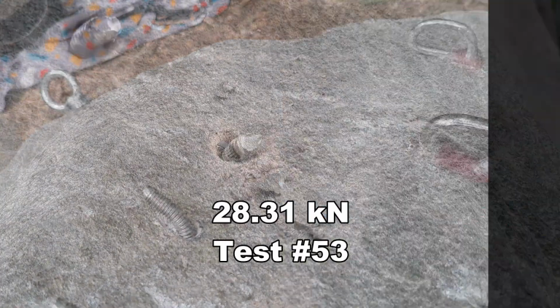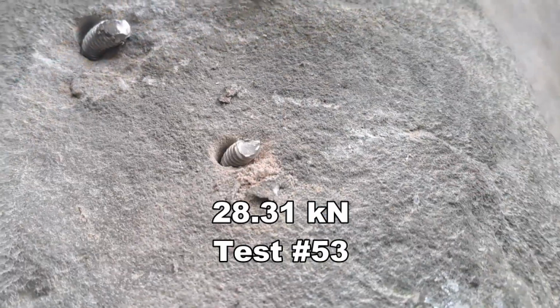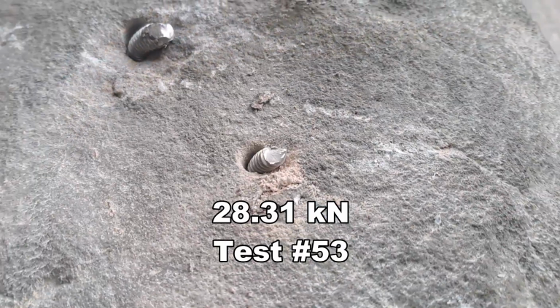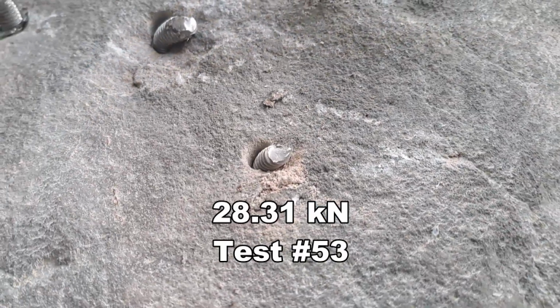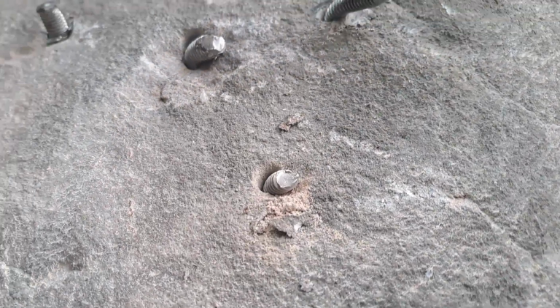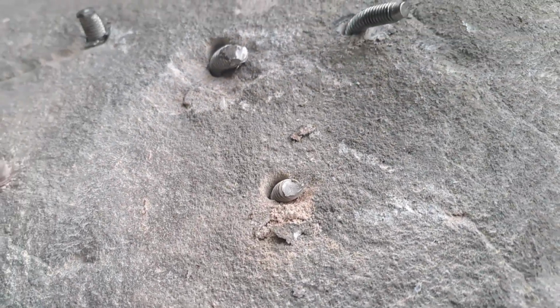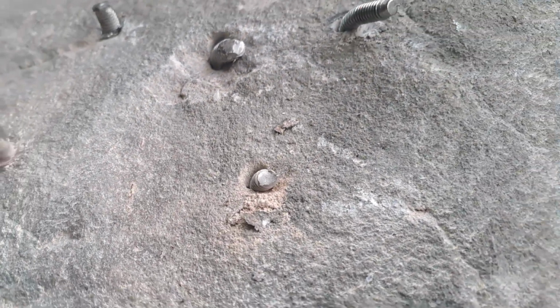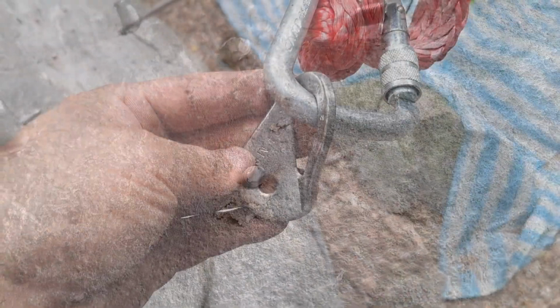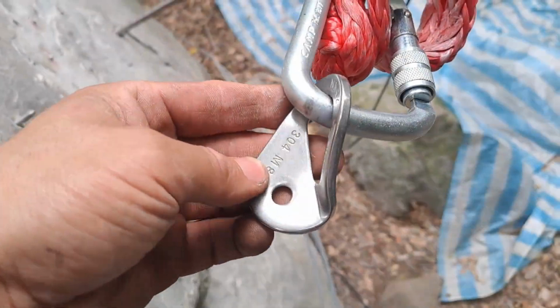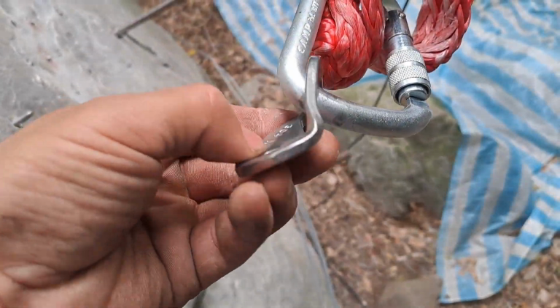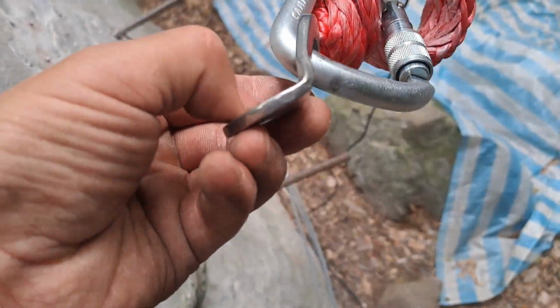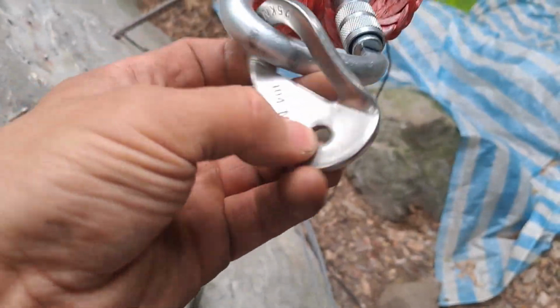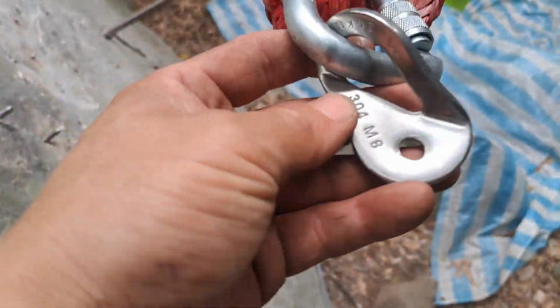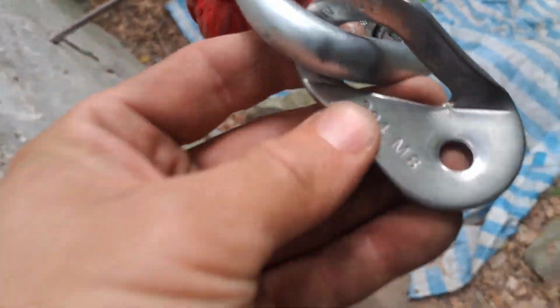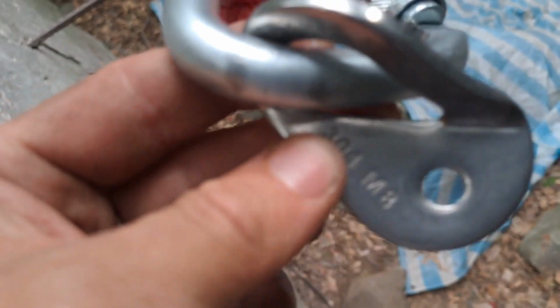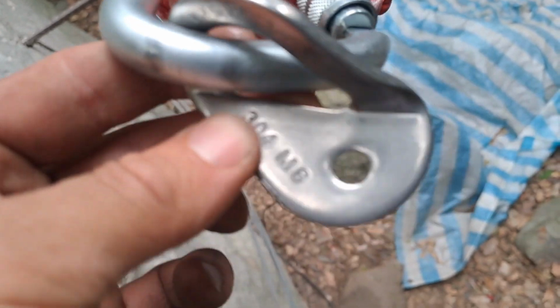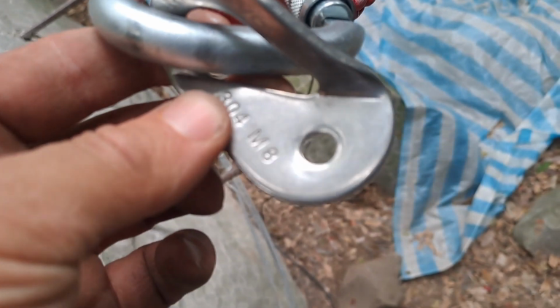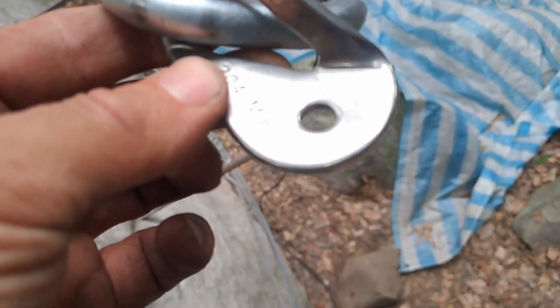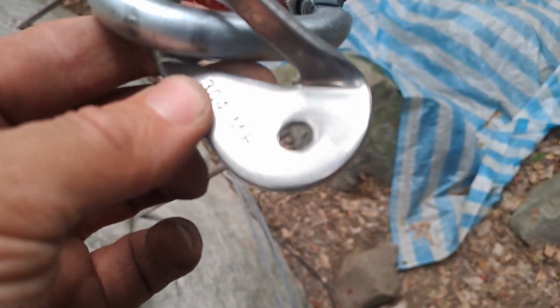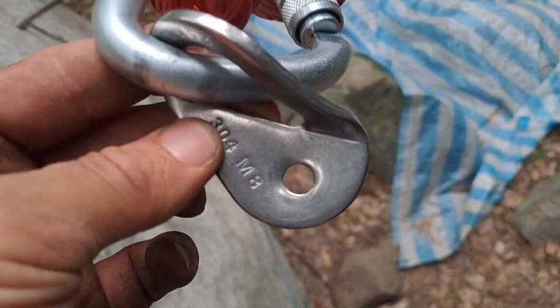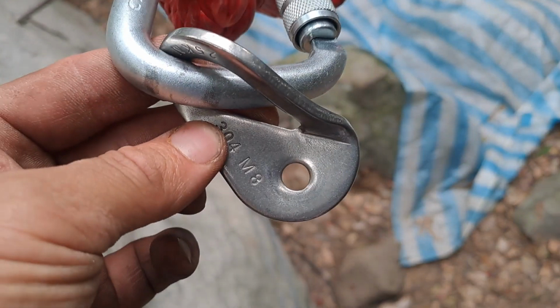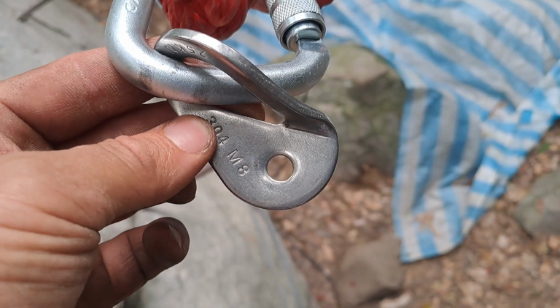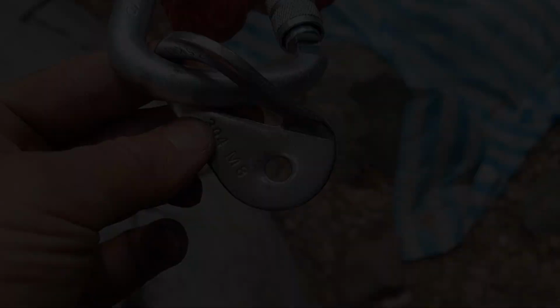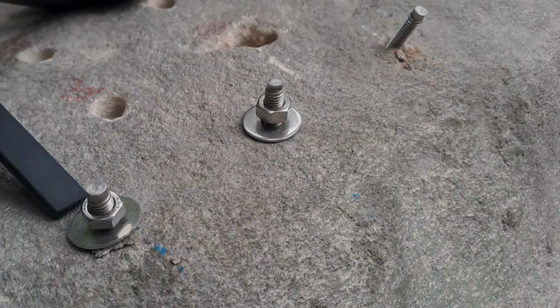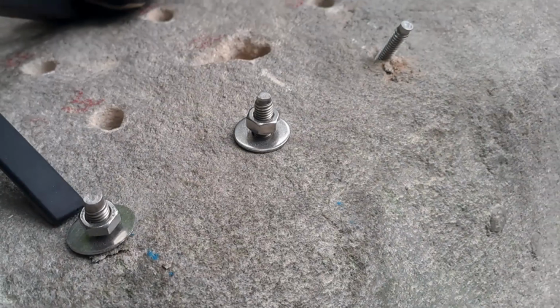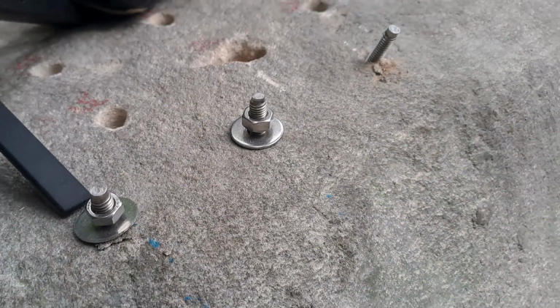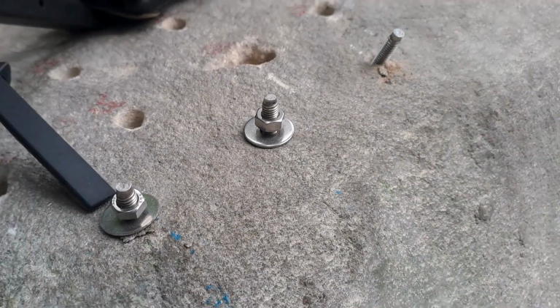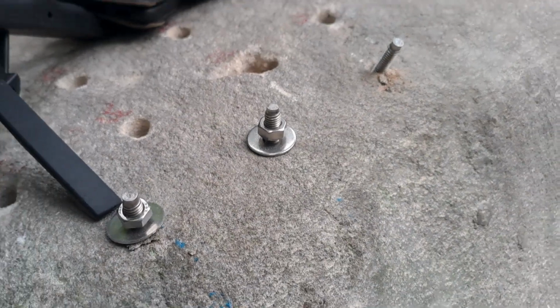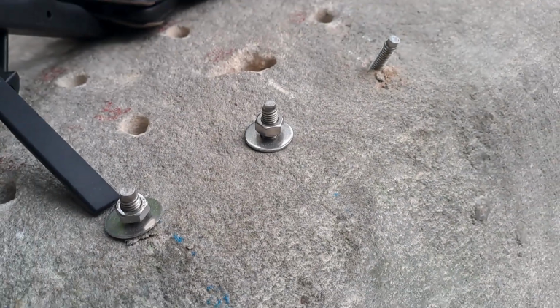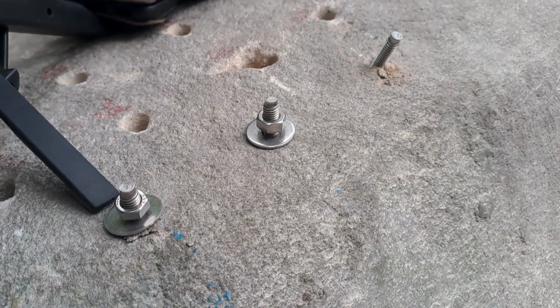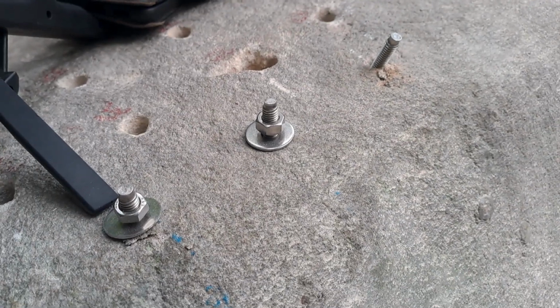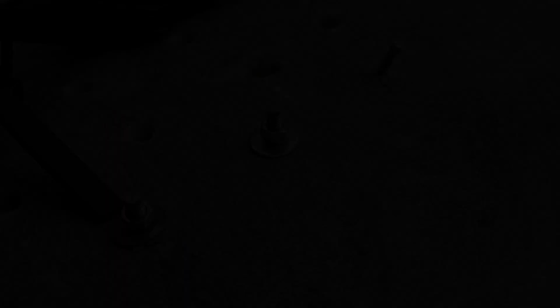Here's our bolt hanger — it's slightly deformed. Not really any damage. We're gonna break these guys and see what they break at.